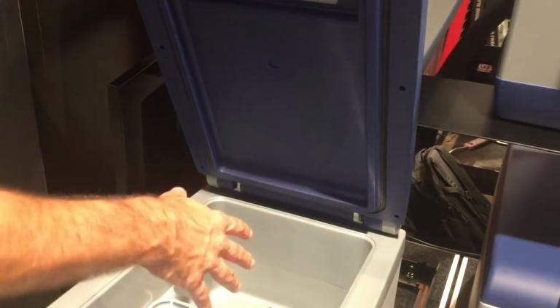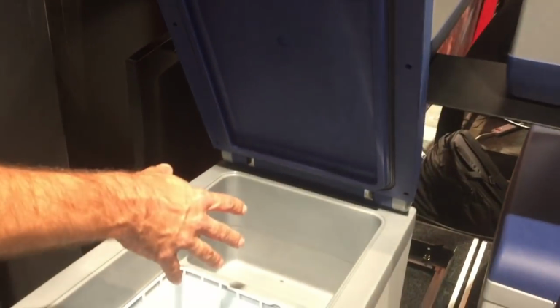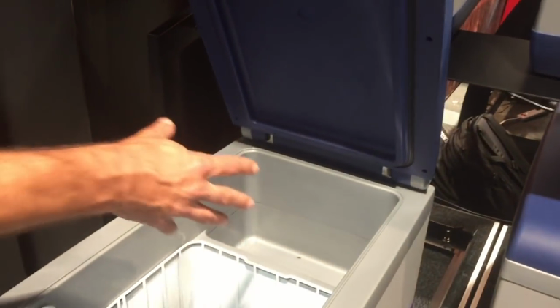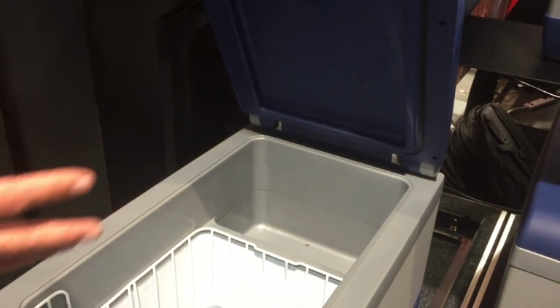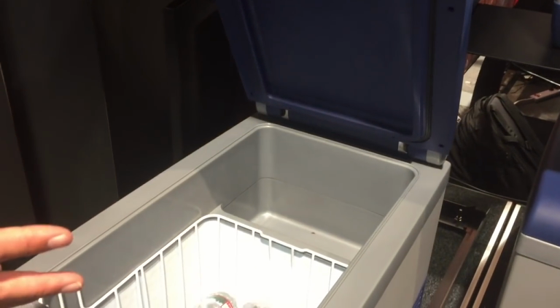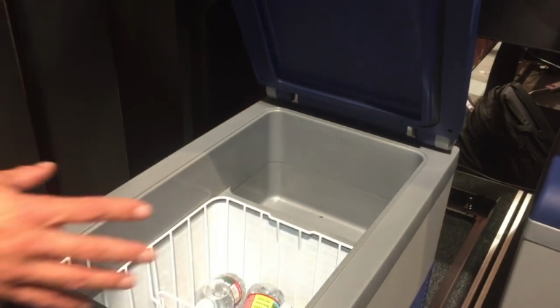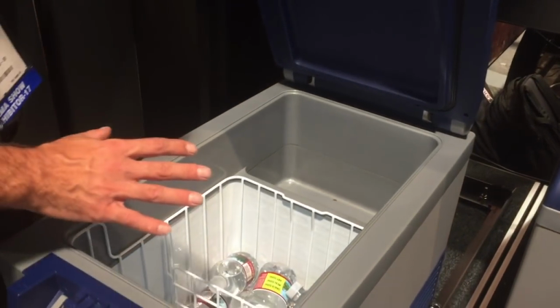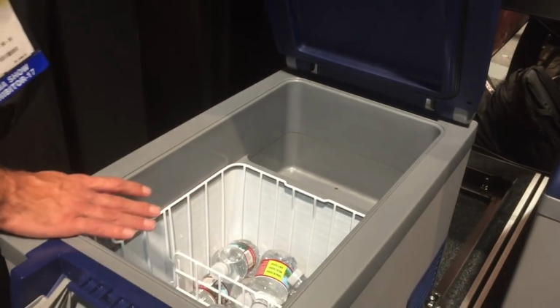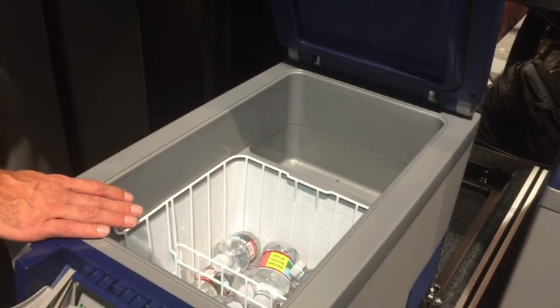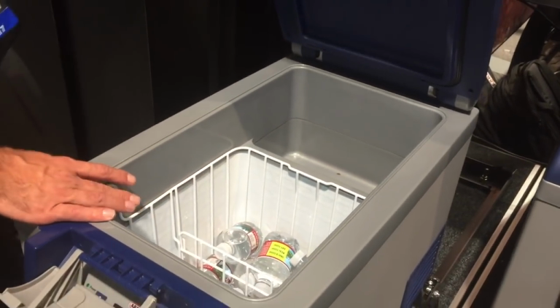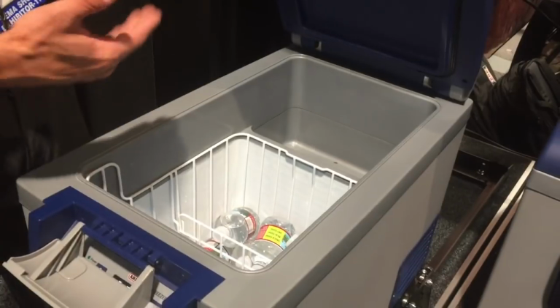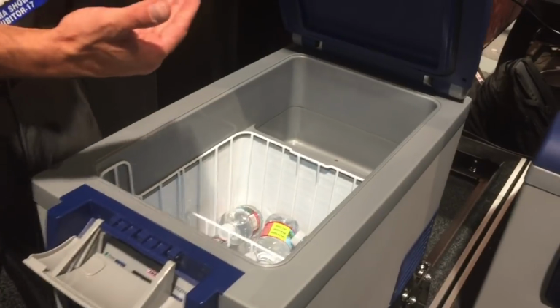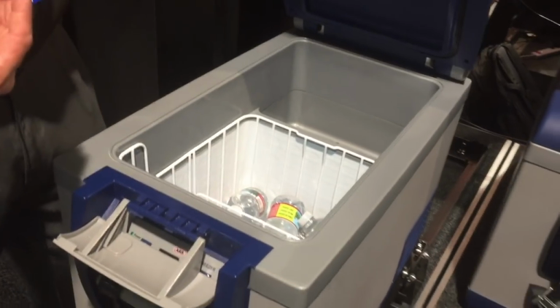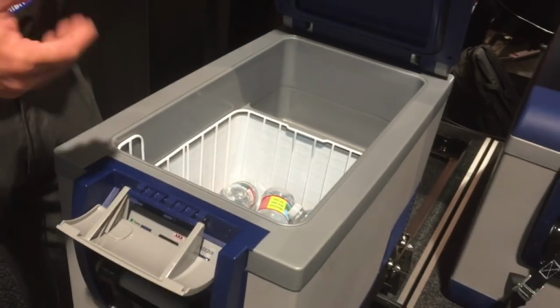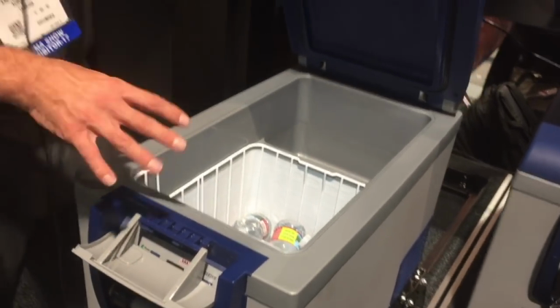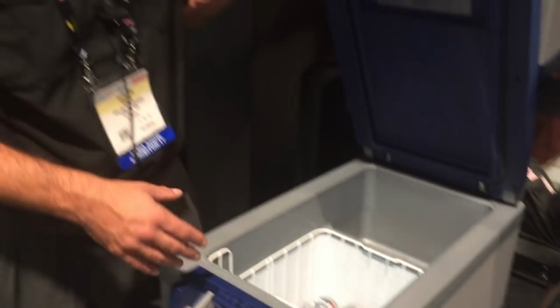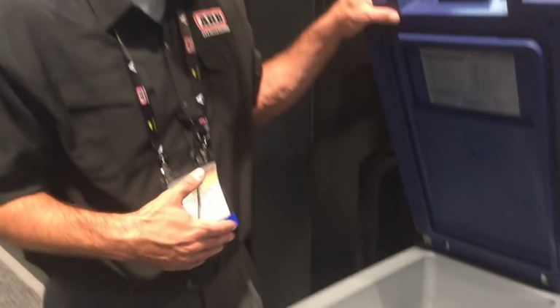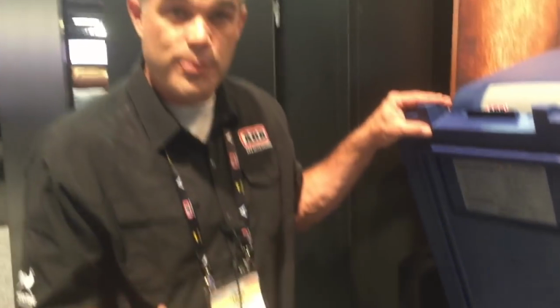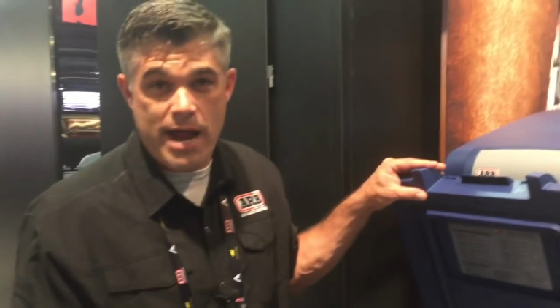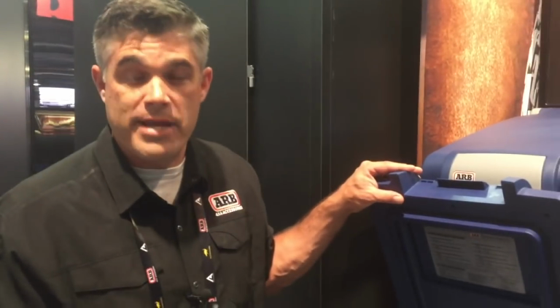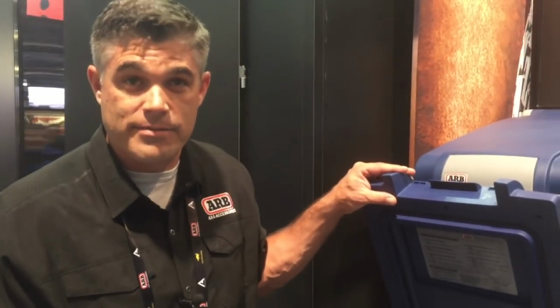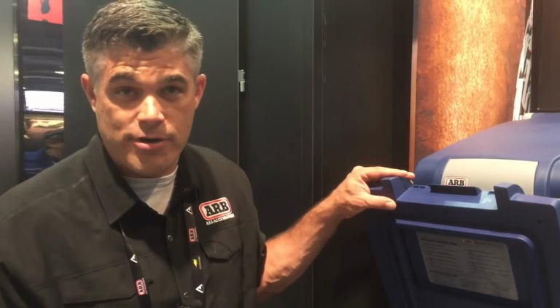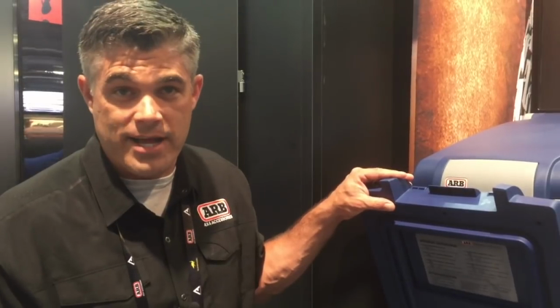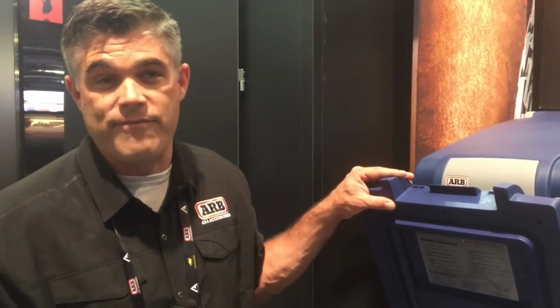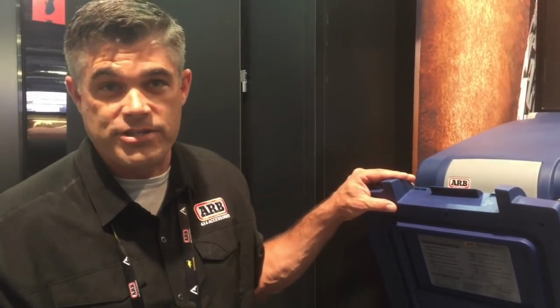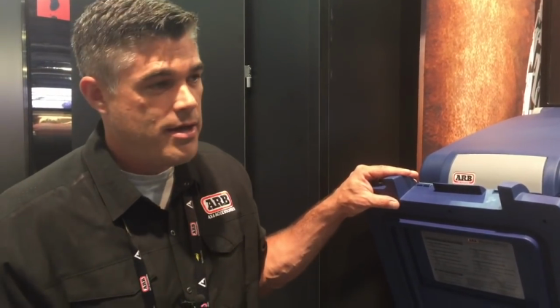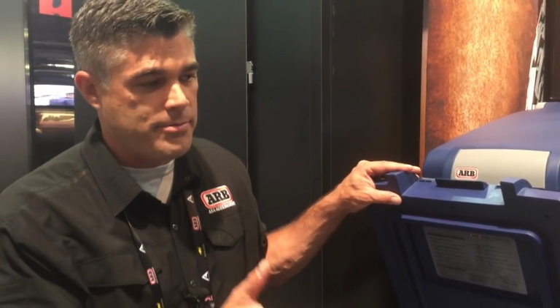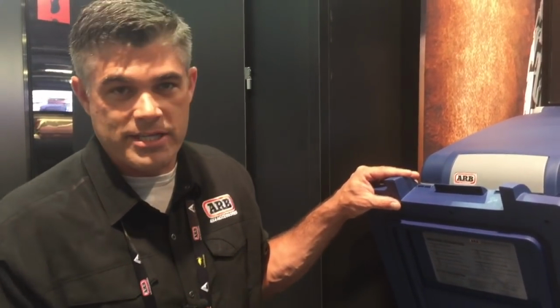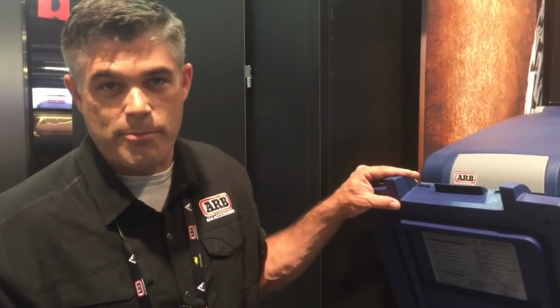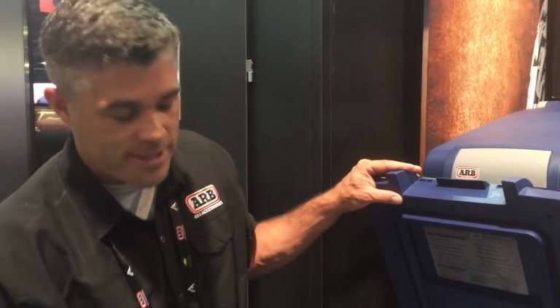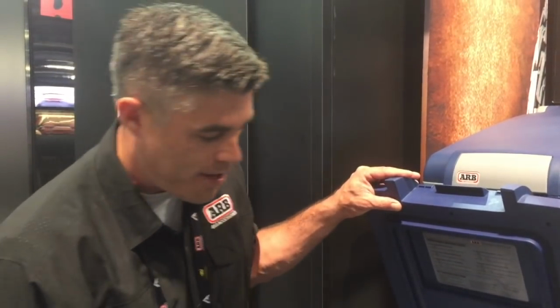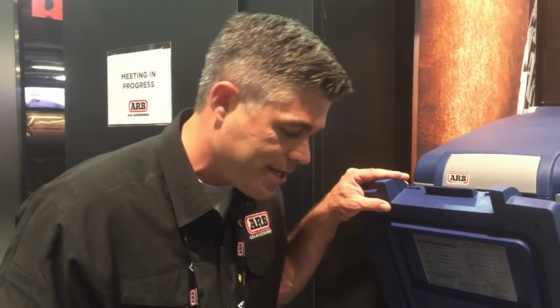This makes the unit extremely efficient. The fridge freezer takes about six amps to get to temperature and about two amps per hour to maintain temperature after that. So it's very efficient, and especially with a deep cycle battery, it's going to go quite a ways.